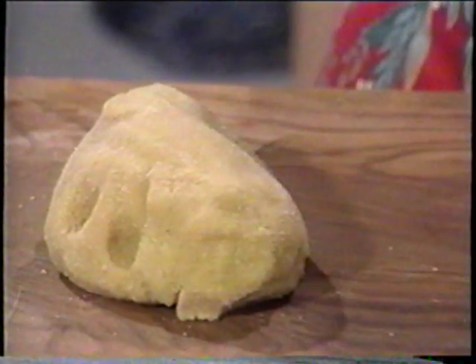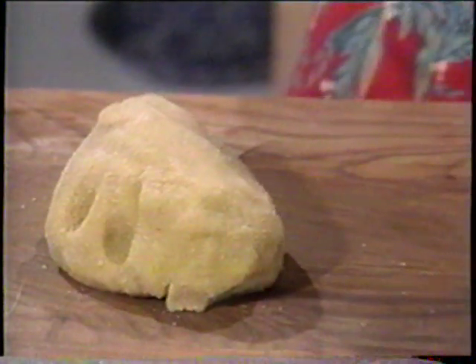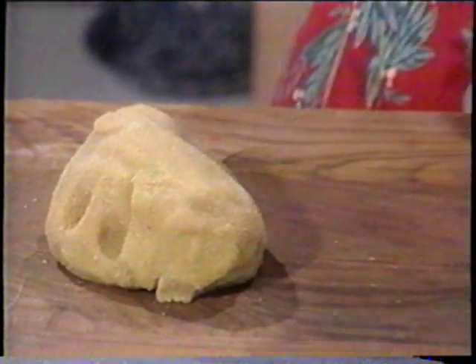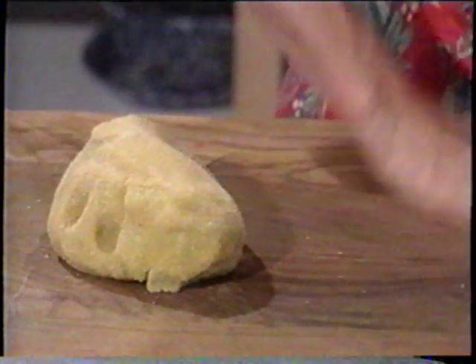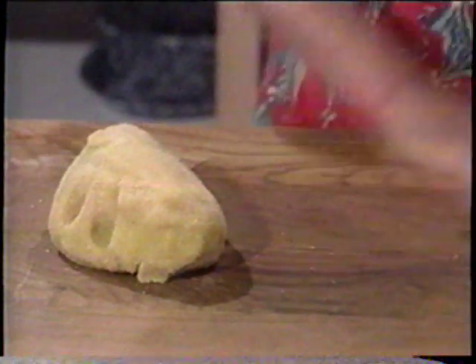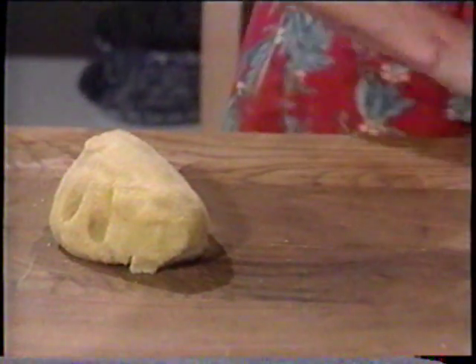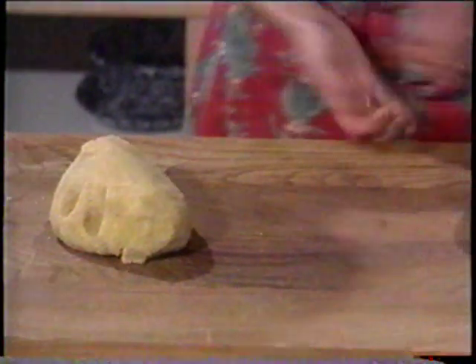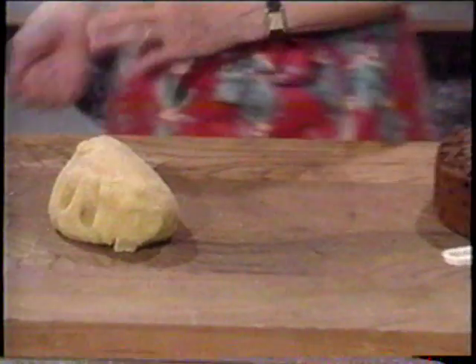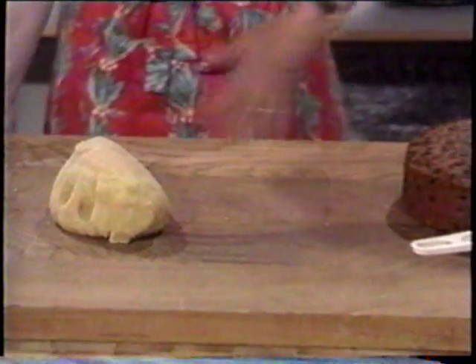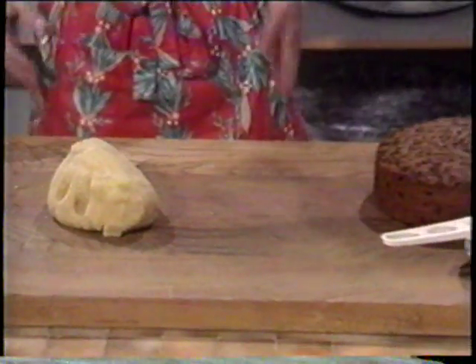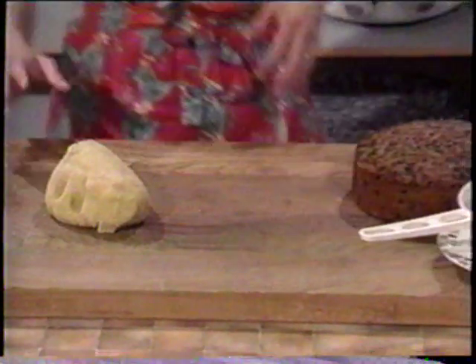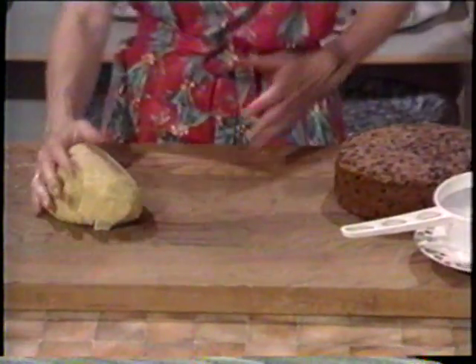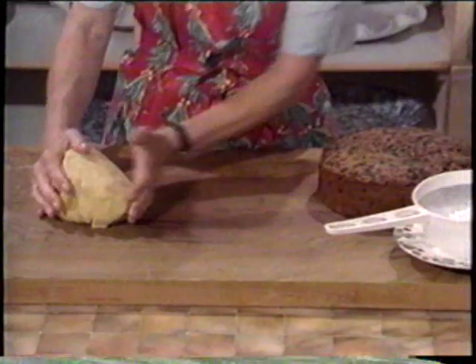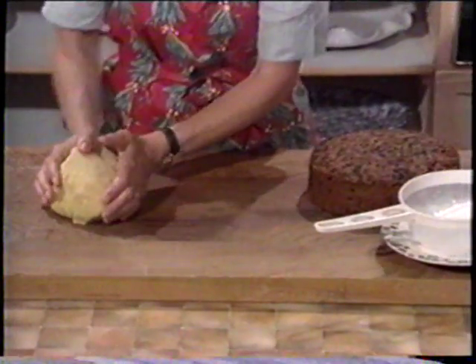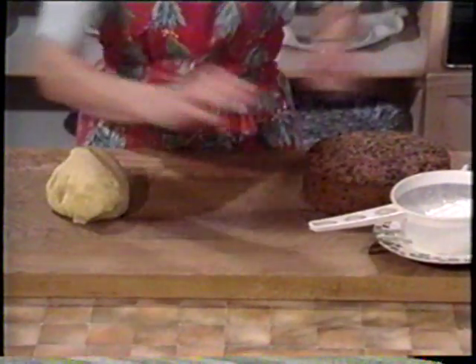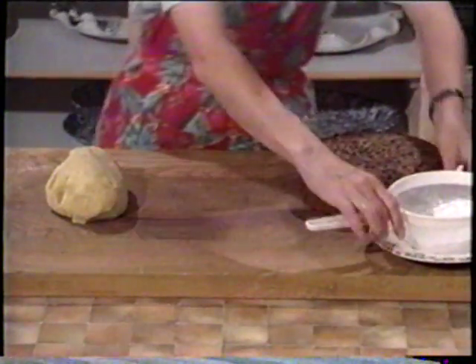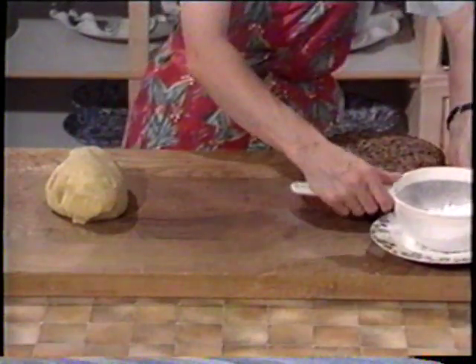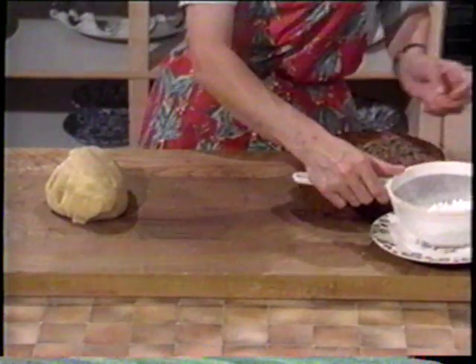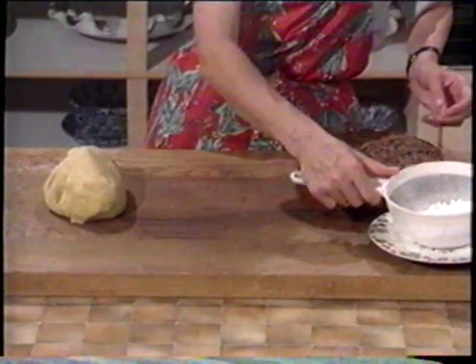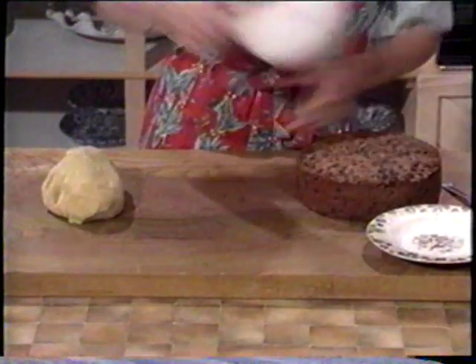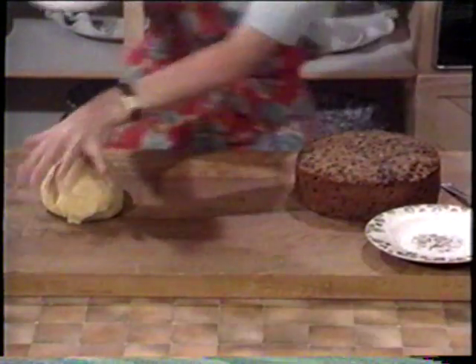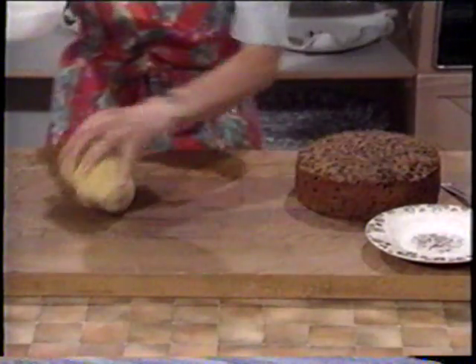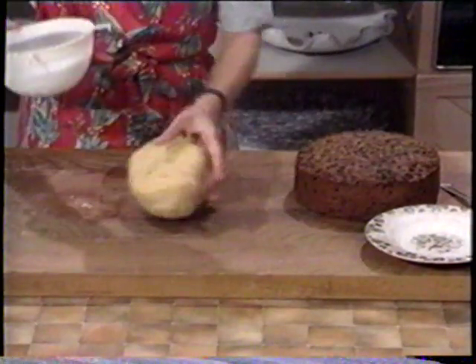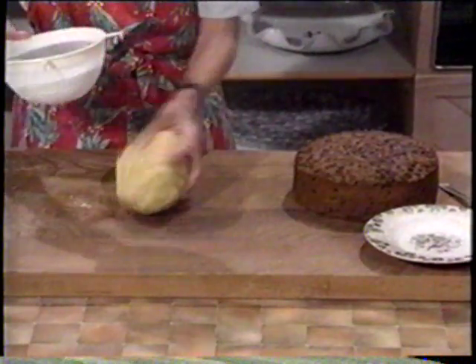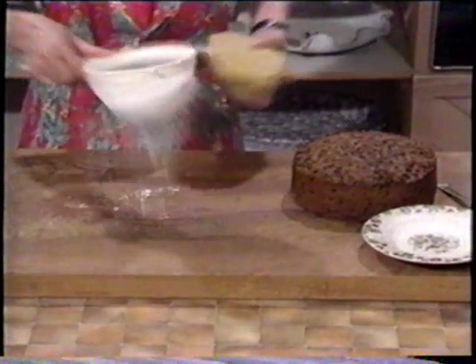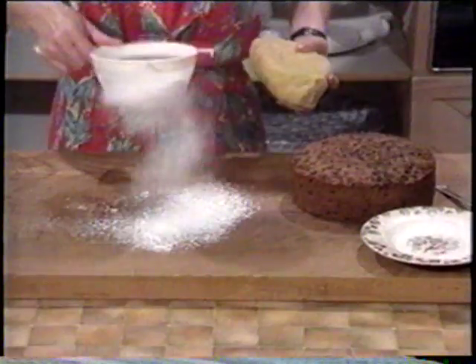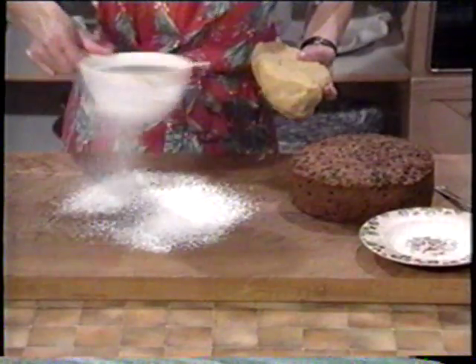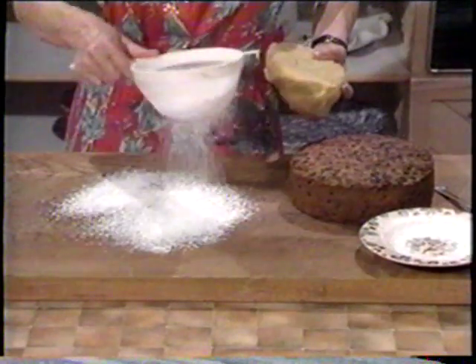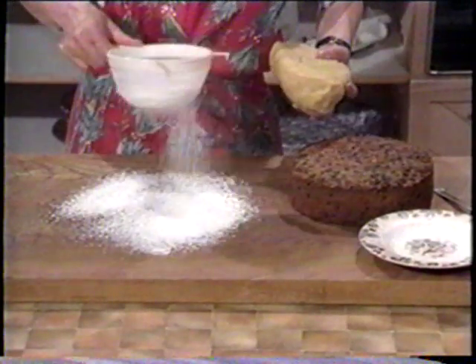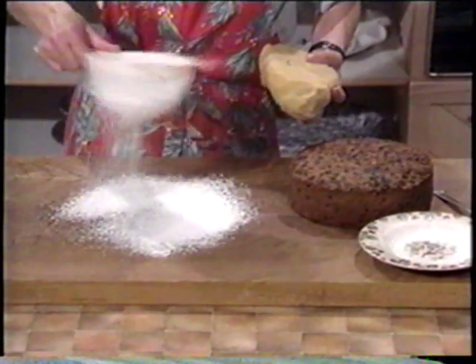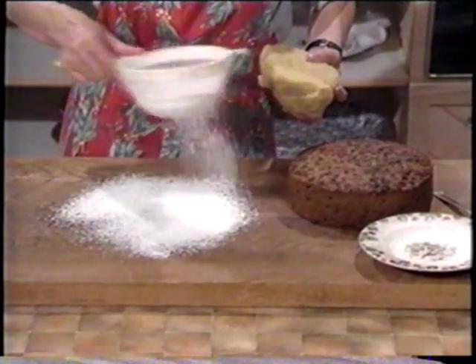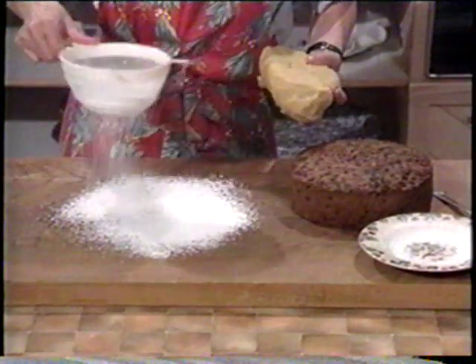Now use either some icing sugar or caster sugar for rolling out your almond paste.